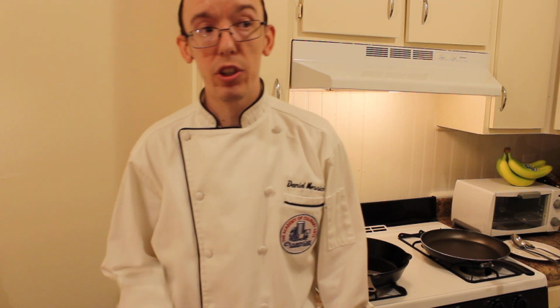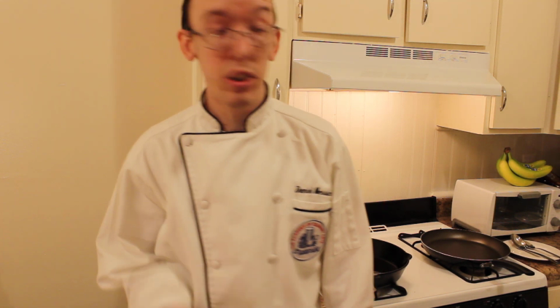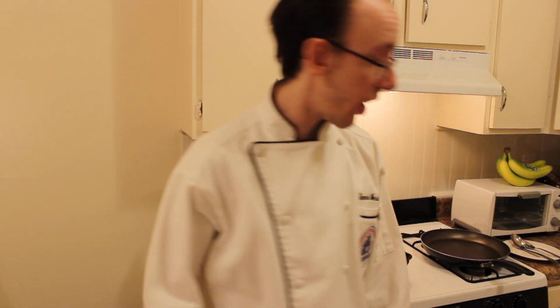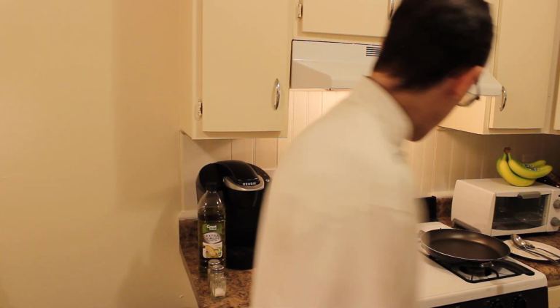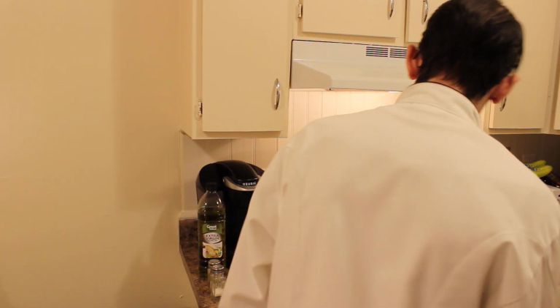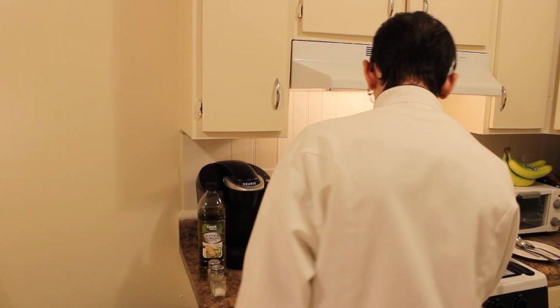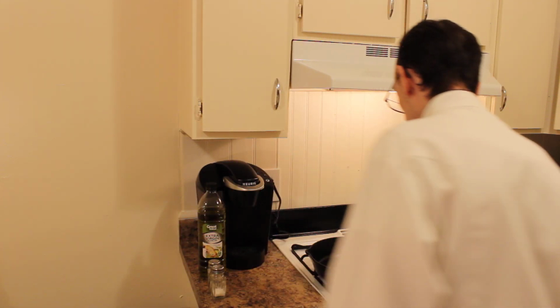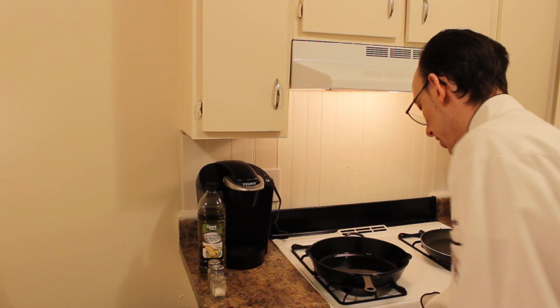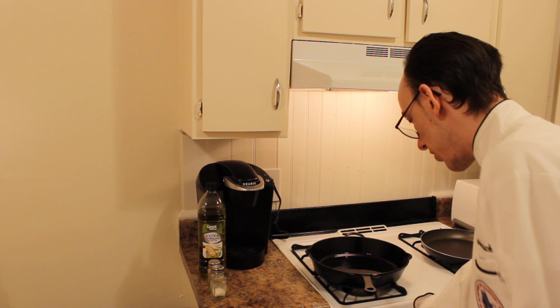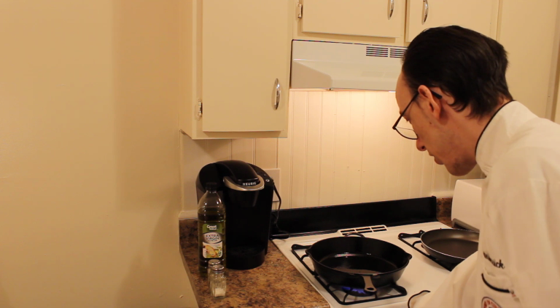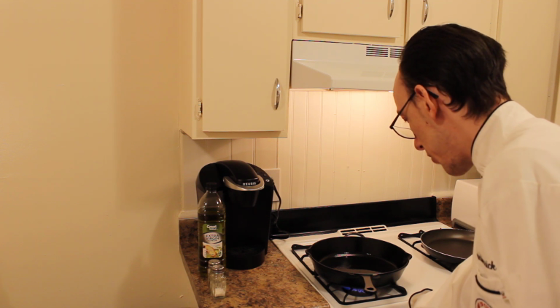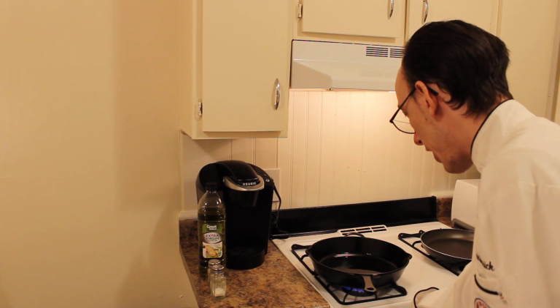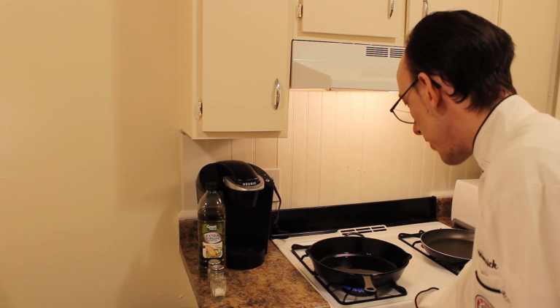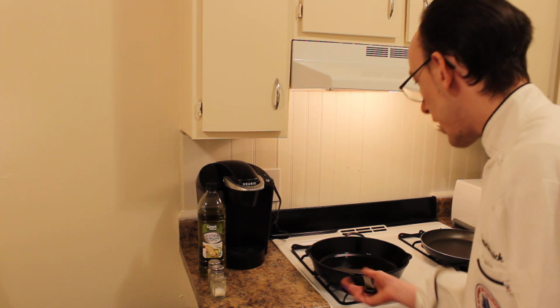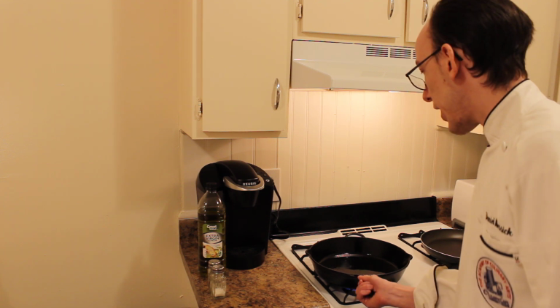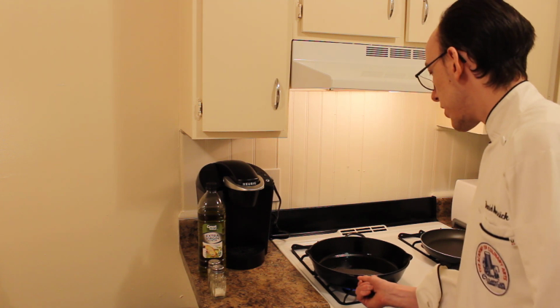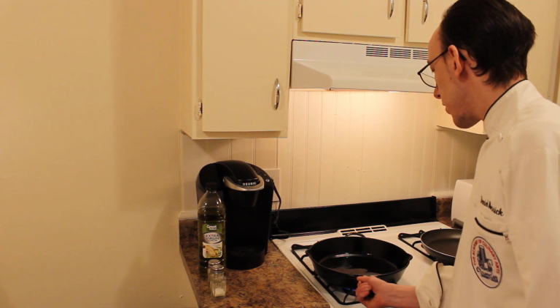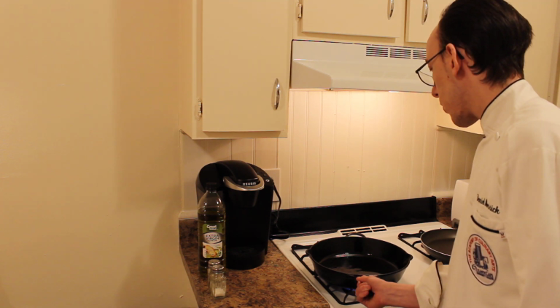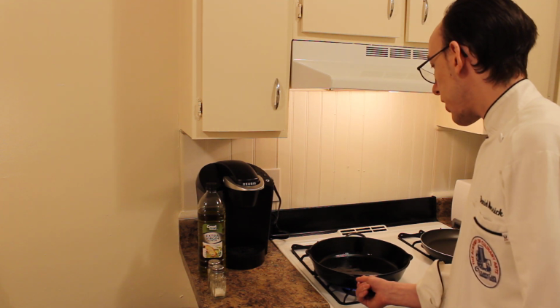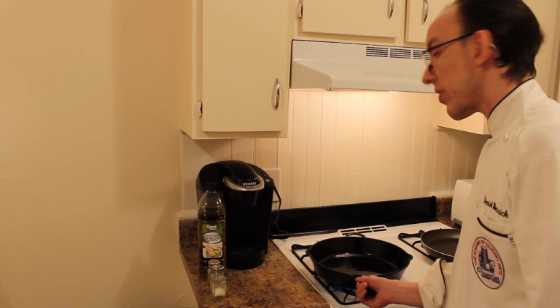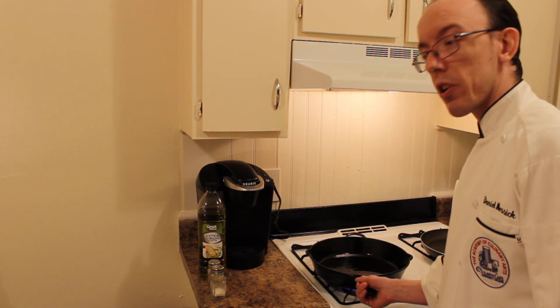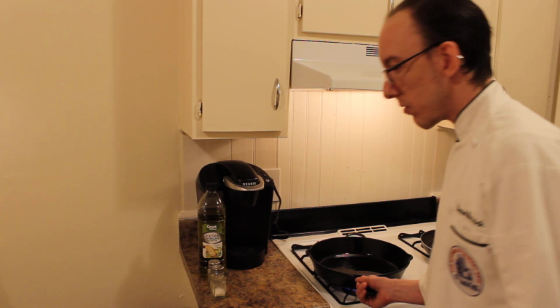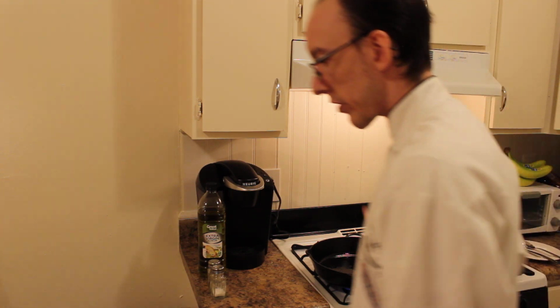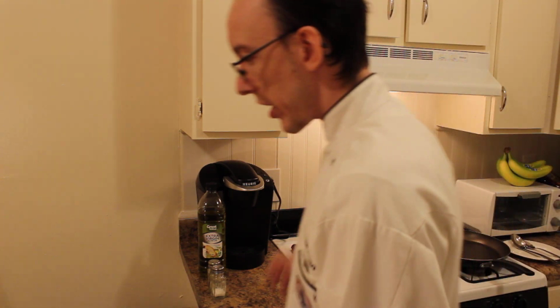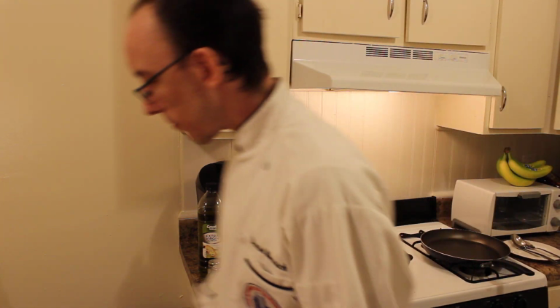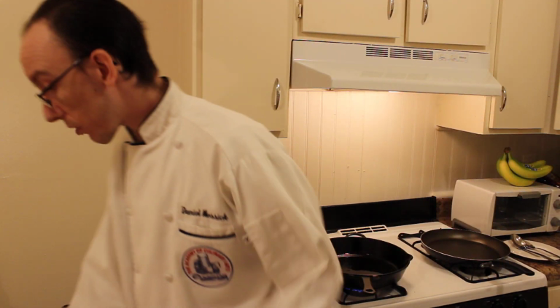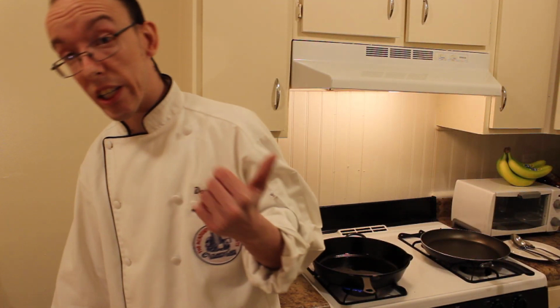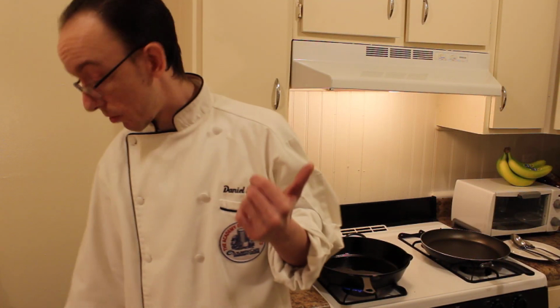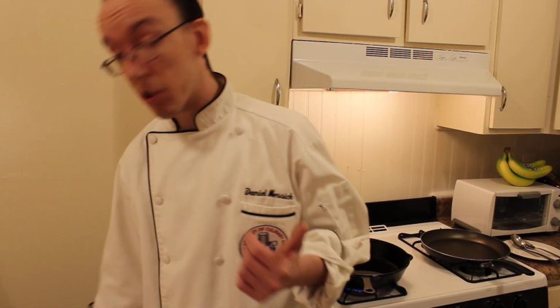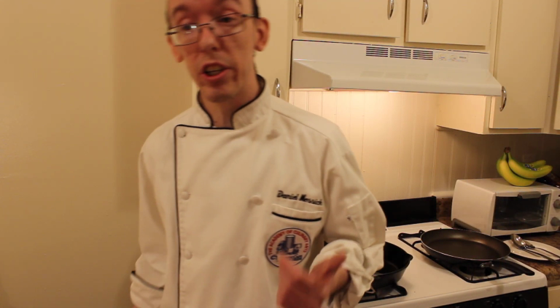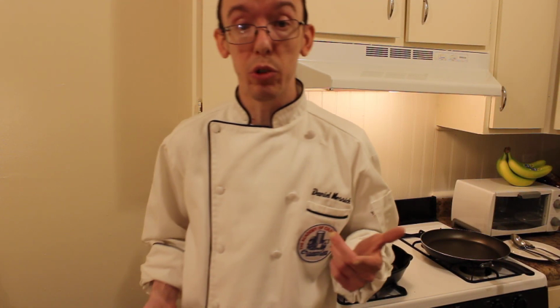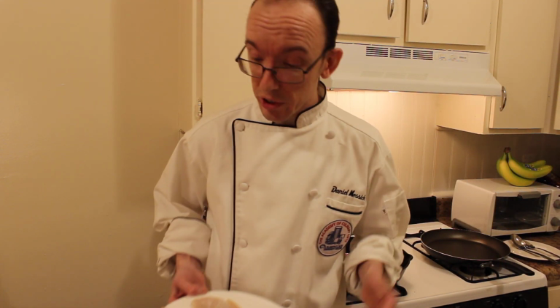The first thing I'm going to do tonight is we're going to heat up our cast iron skillet to medium-high heat. I already added four or five tablespoons of olive oil, so that's going to be heating up. When that's heating up, we're going to show you the ingredients we're going to use today.